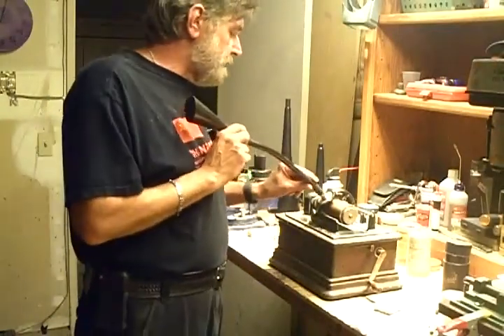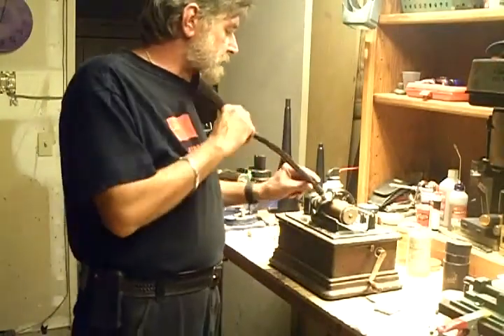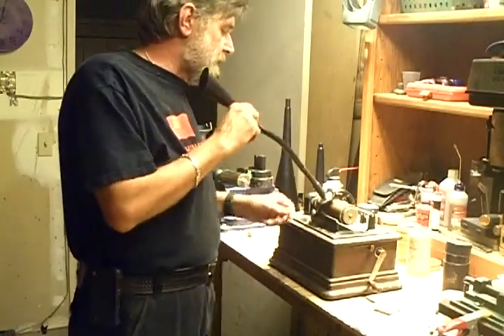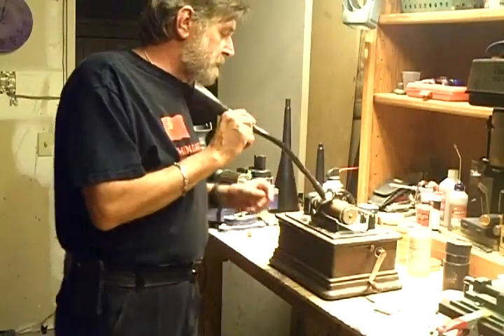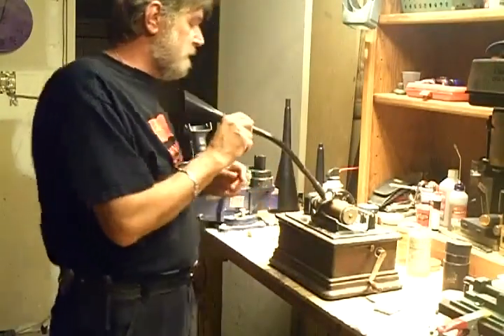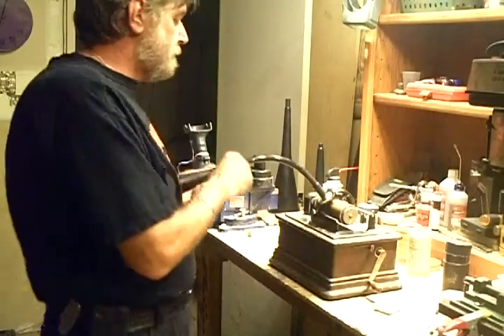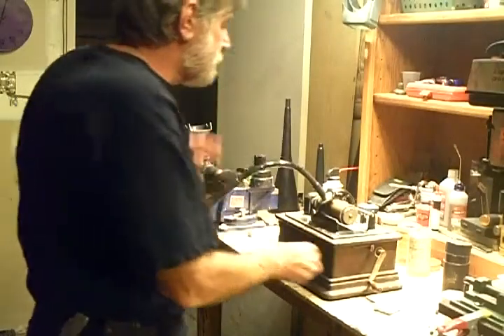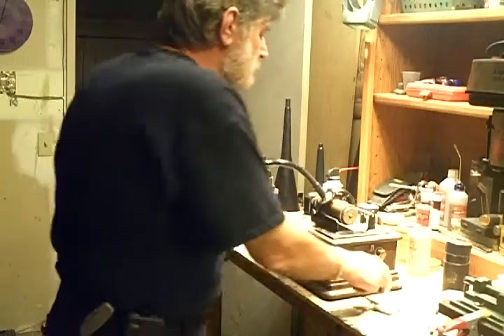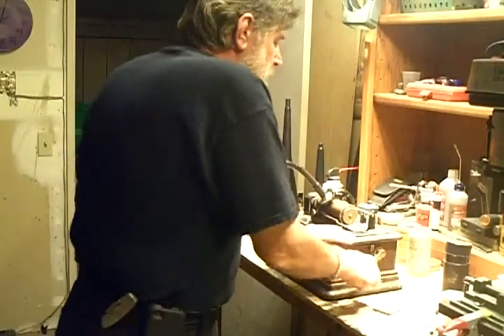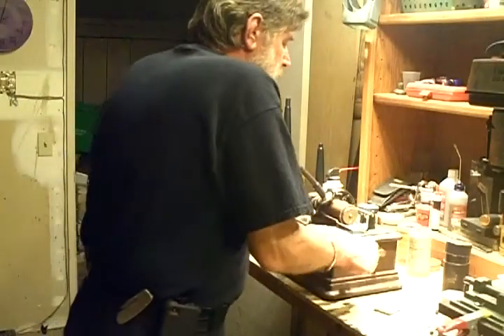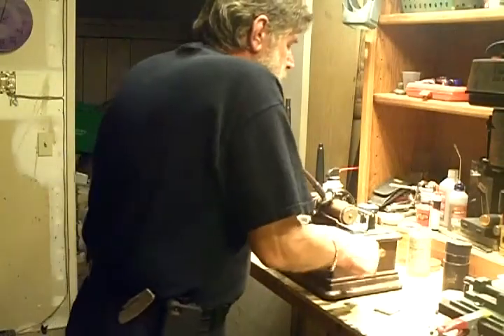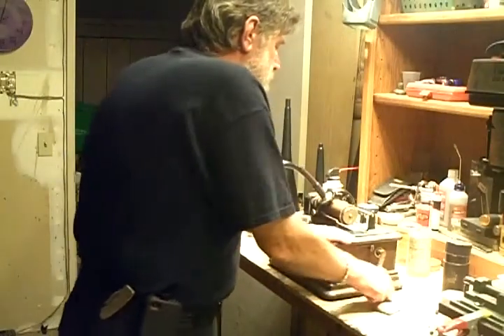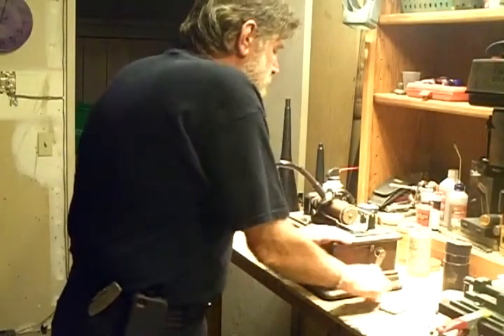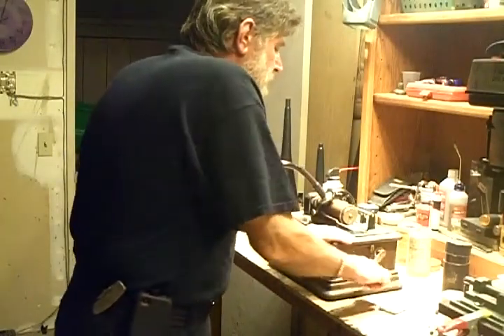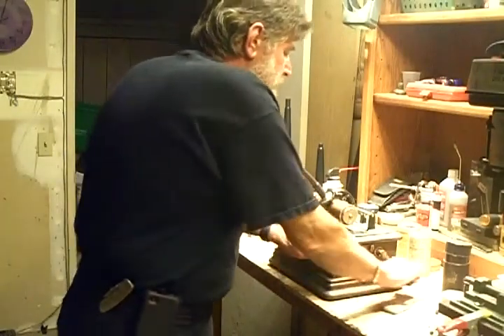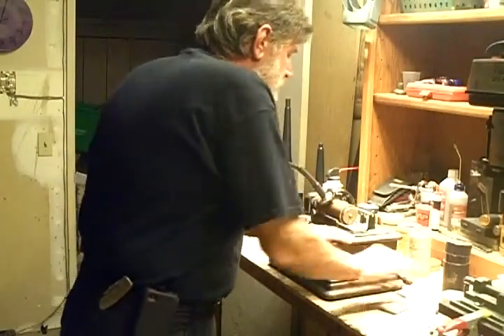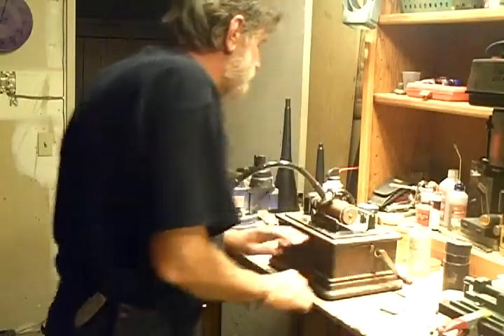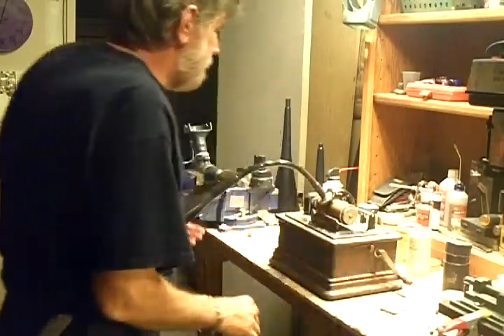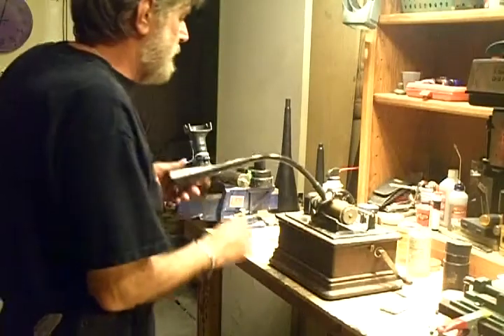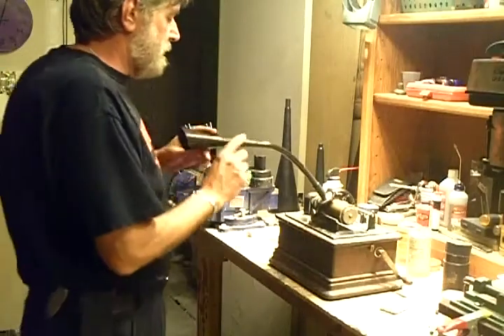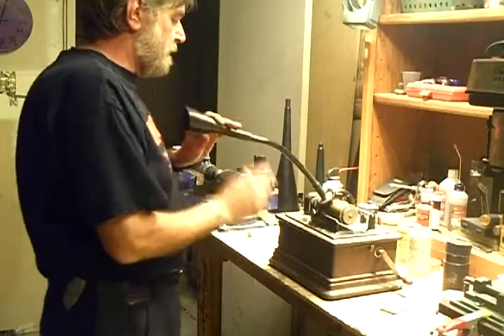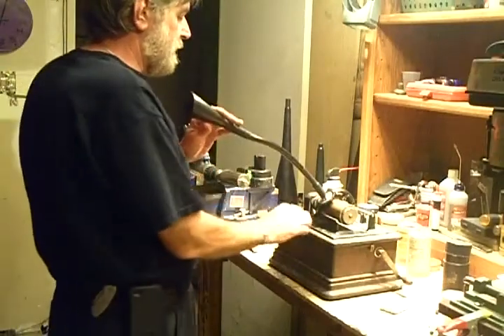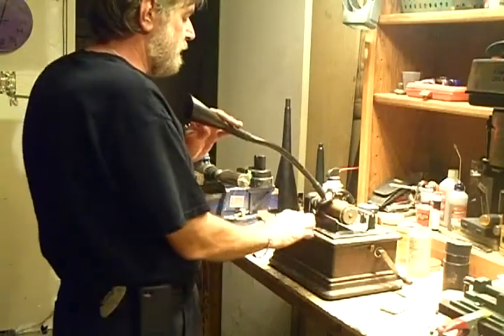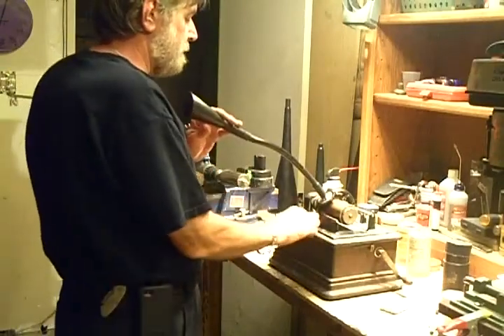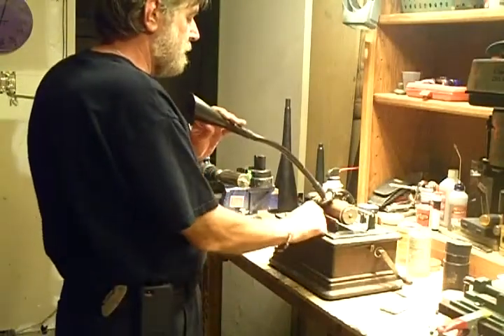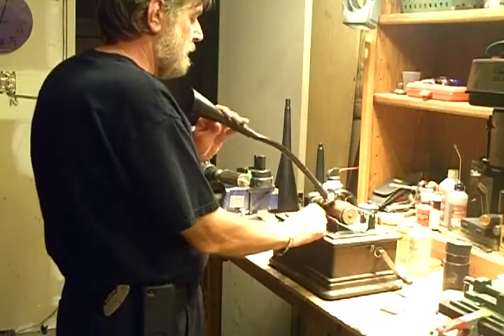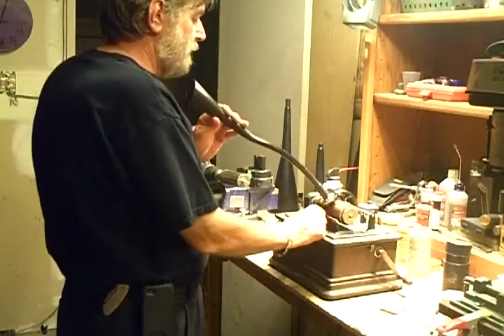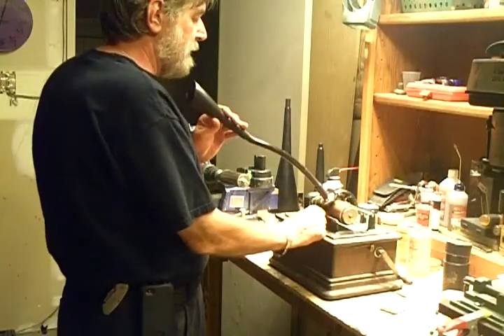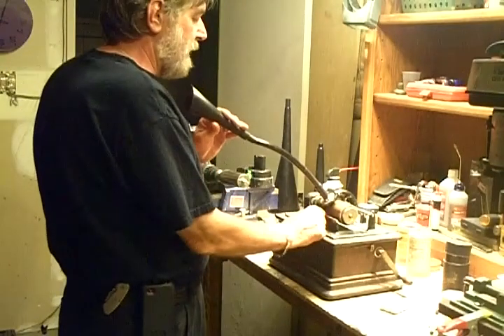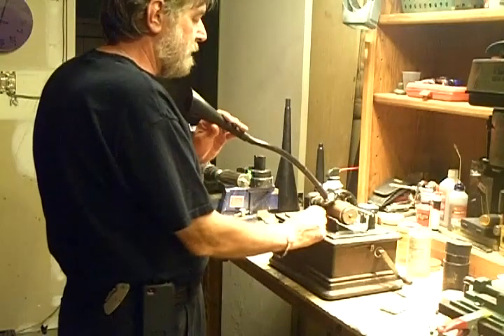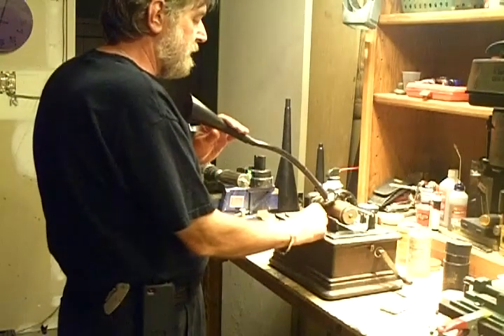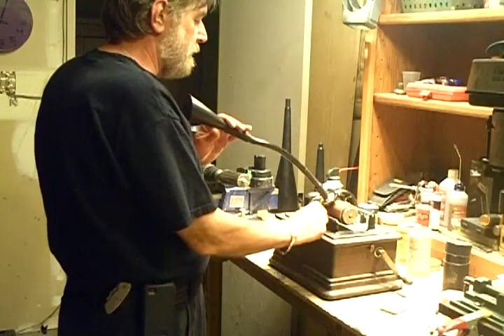So we'll install our speaking tube, make sure the machine is fully wound, then start the machine. As soon as we drop the stylus, the machine will begin recording.